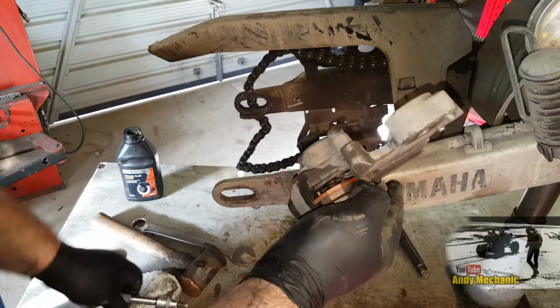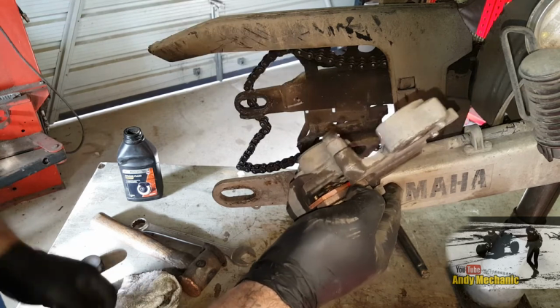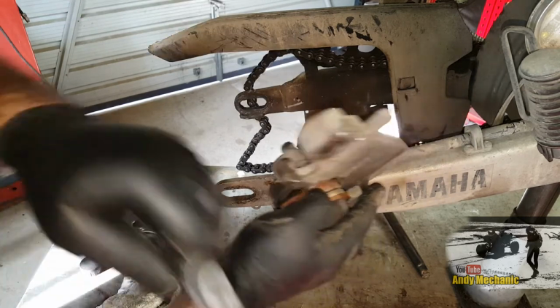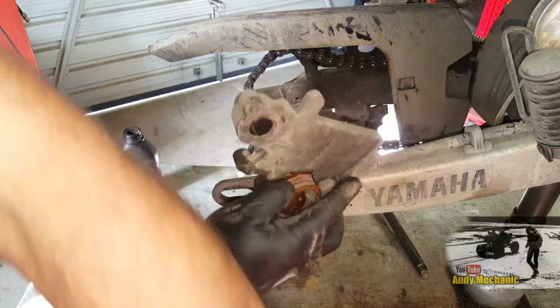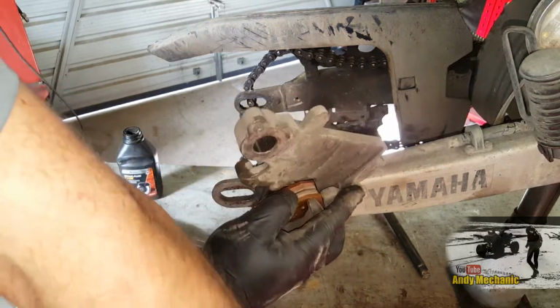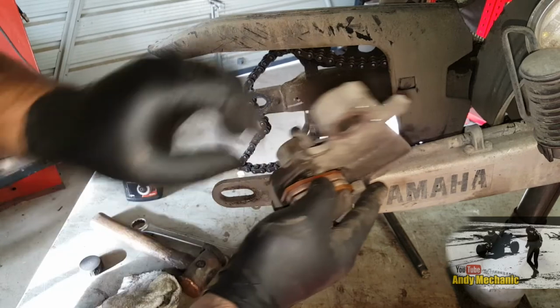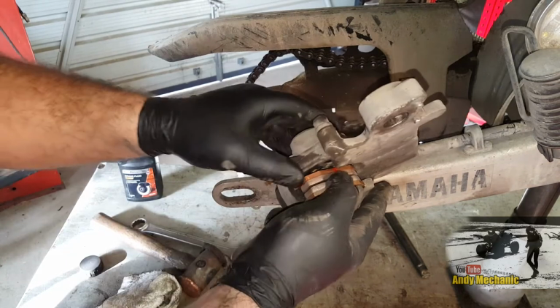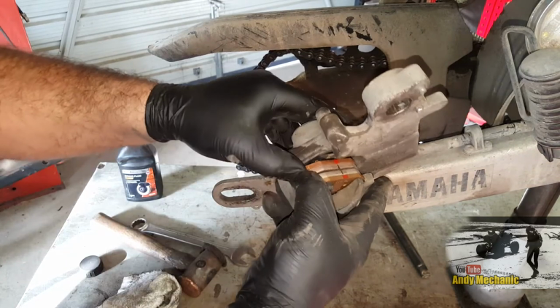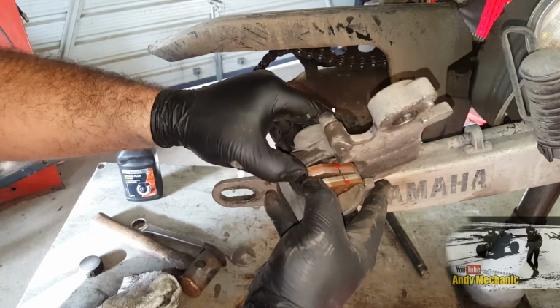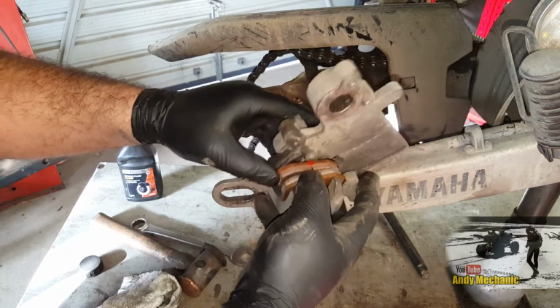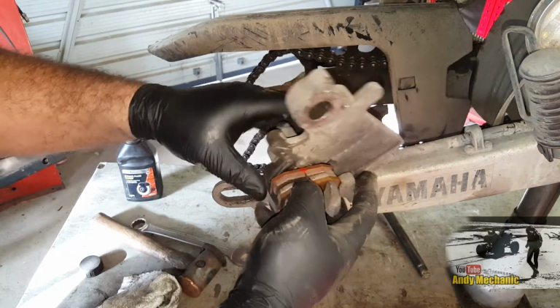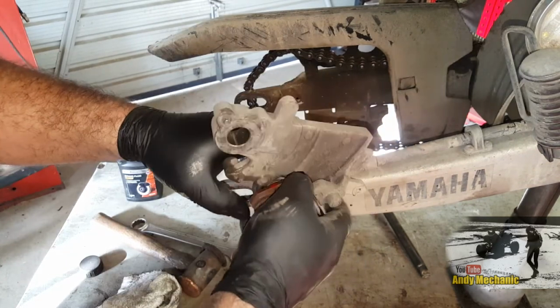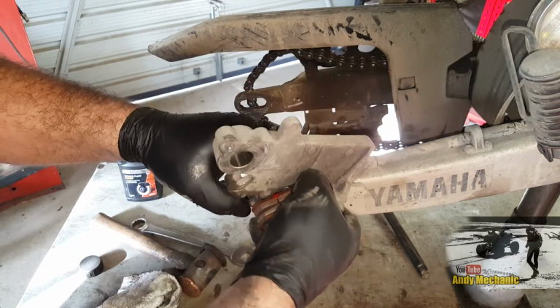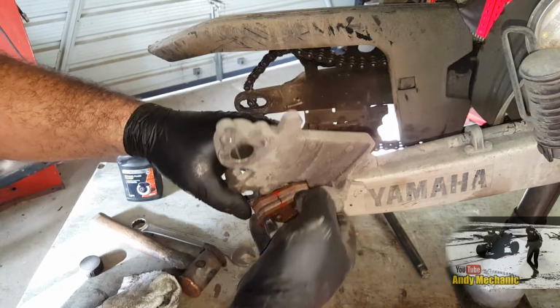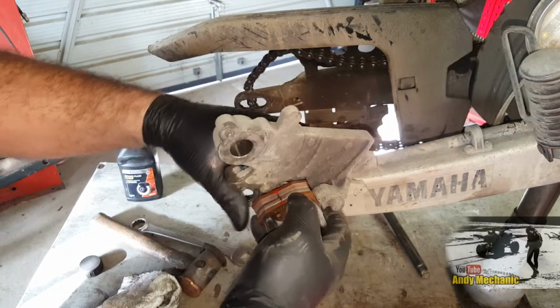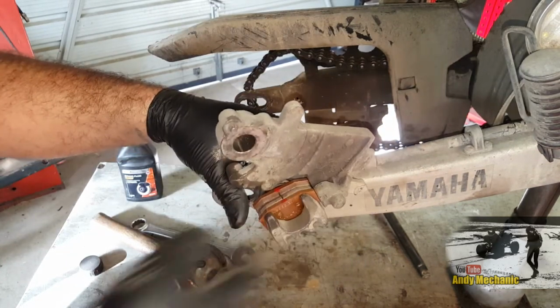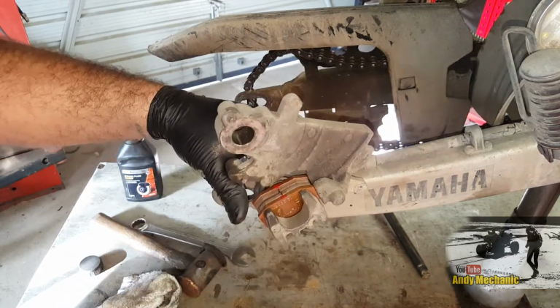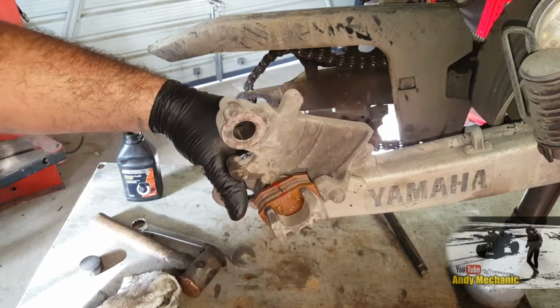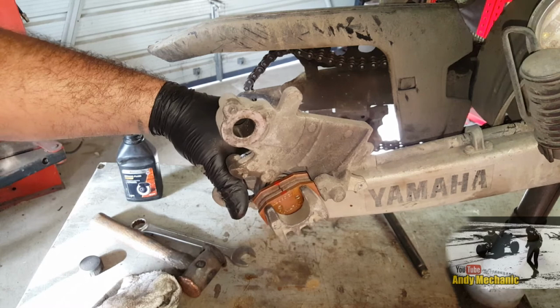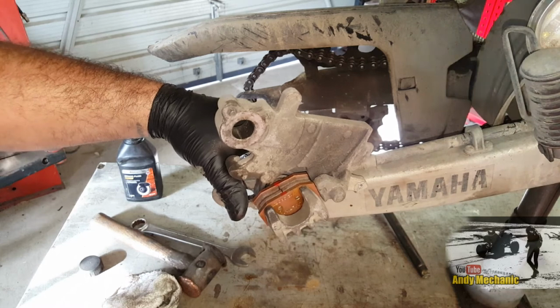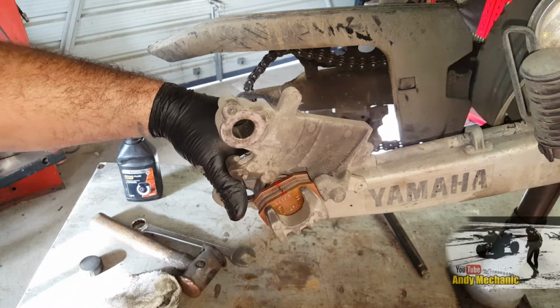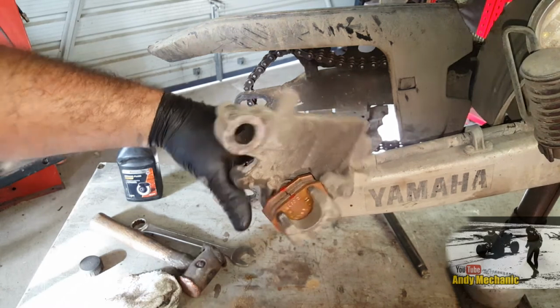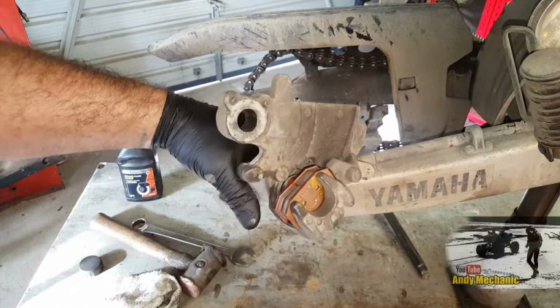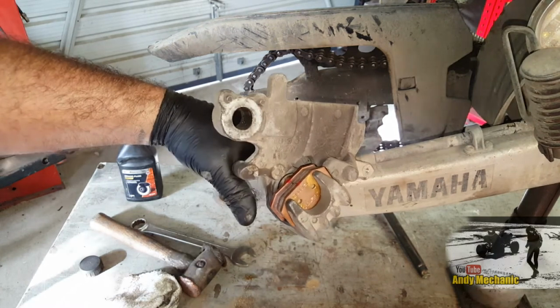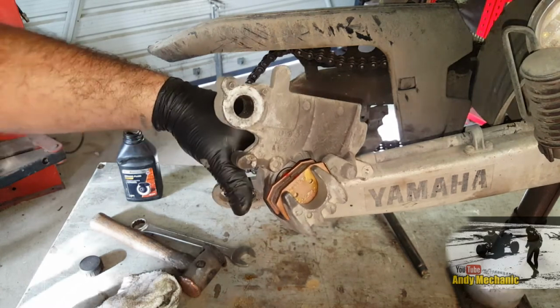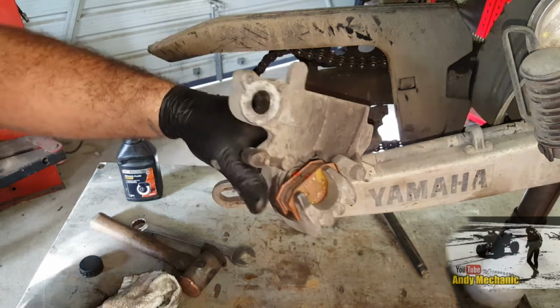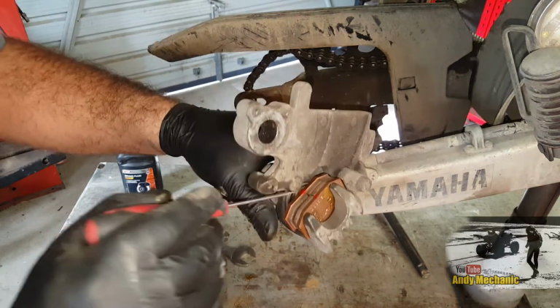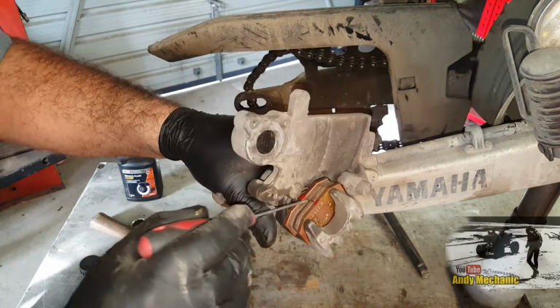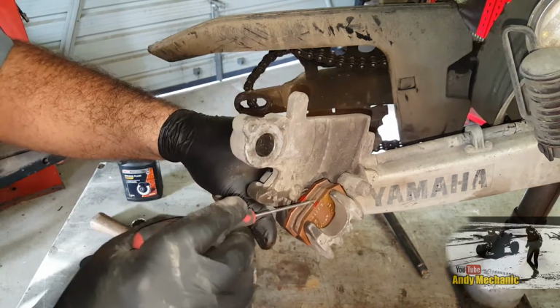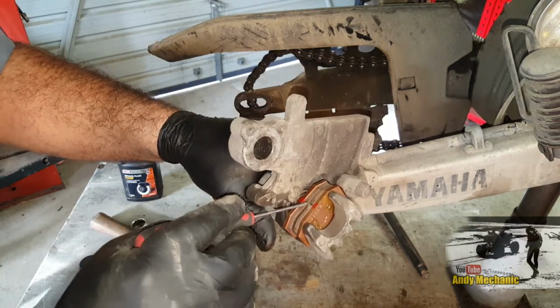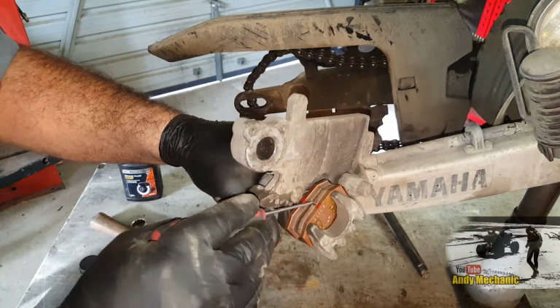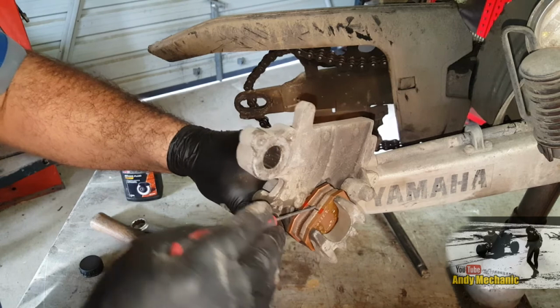We'll tighten those up once it's back on the bike together. Give me a flat screwdriver, Ben, please. Just aligning these pads properly before we go any further.